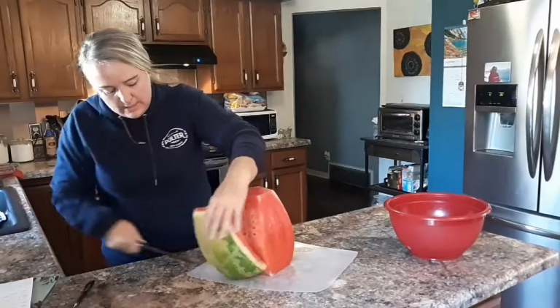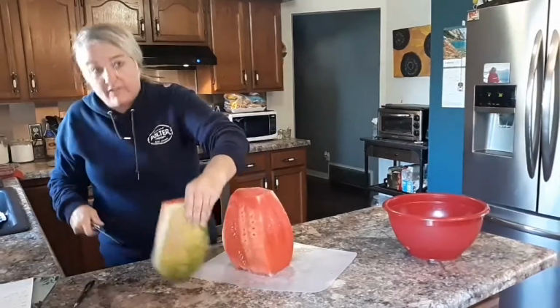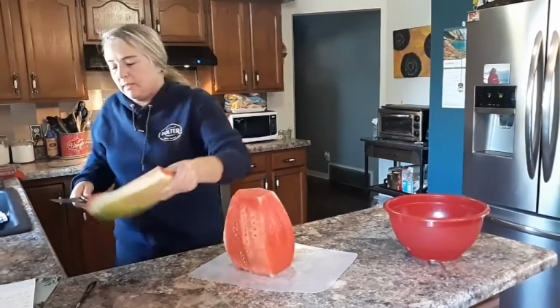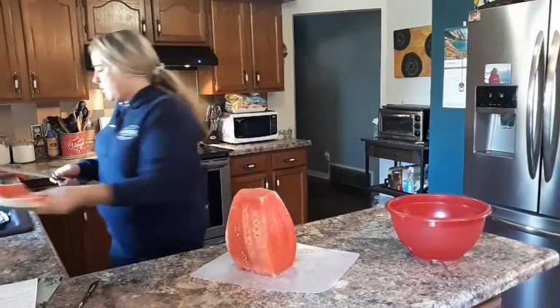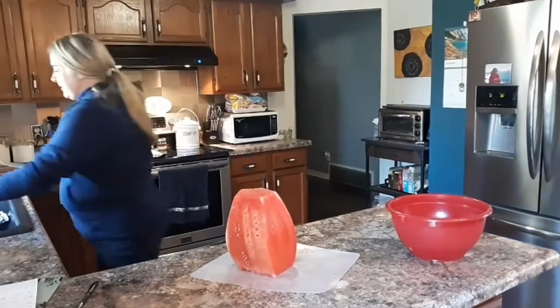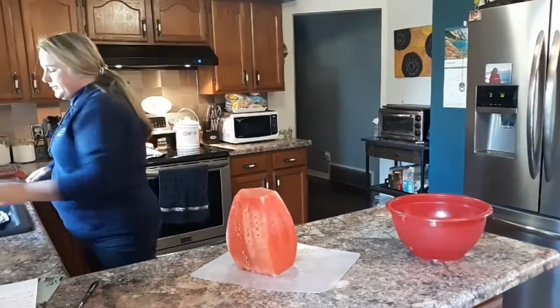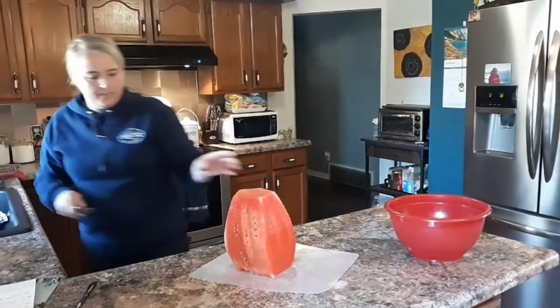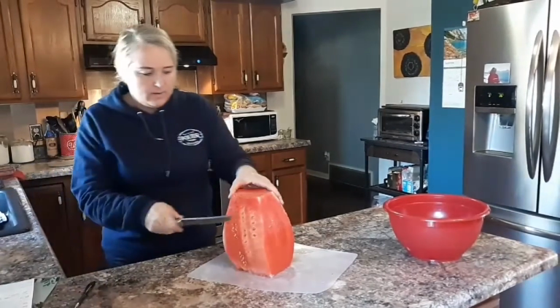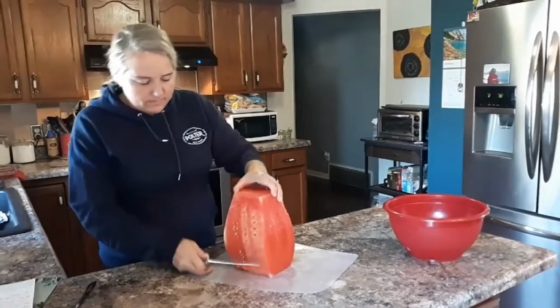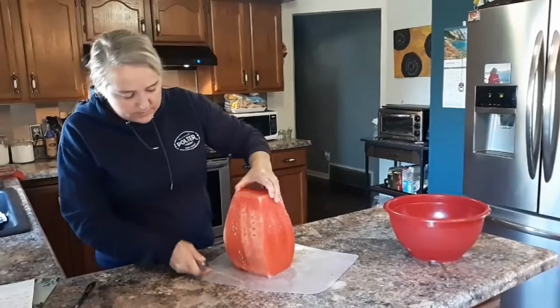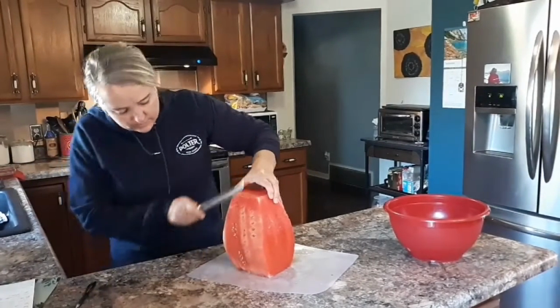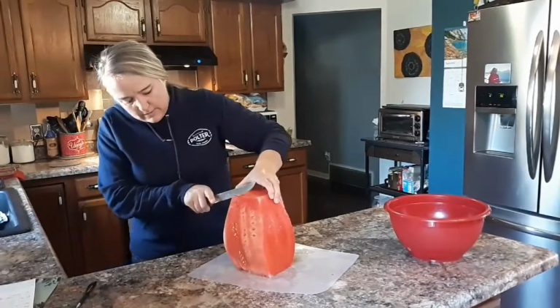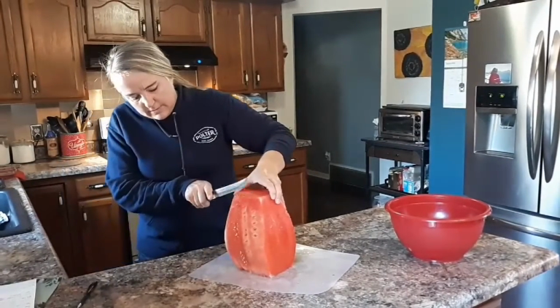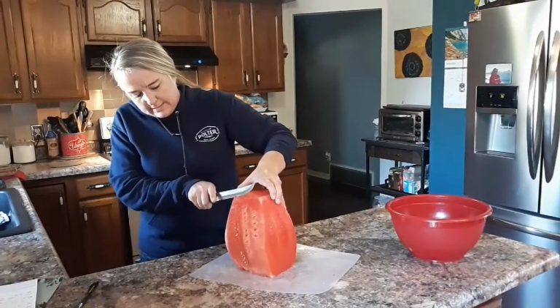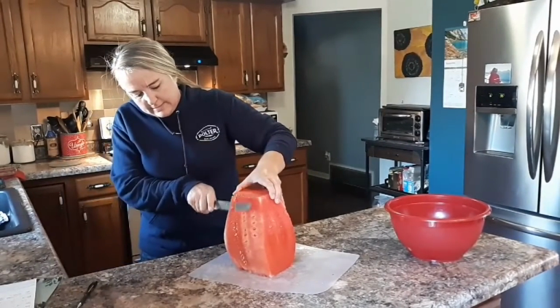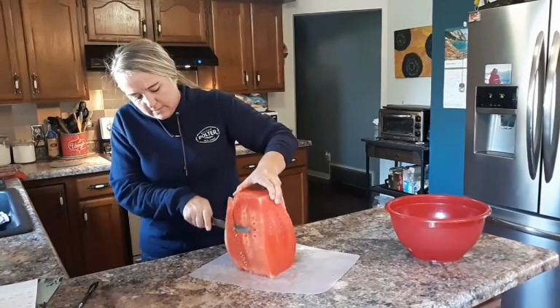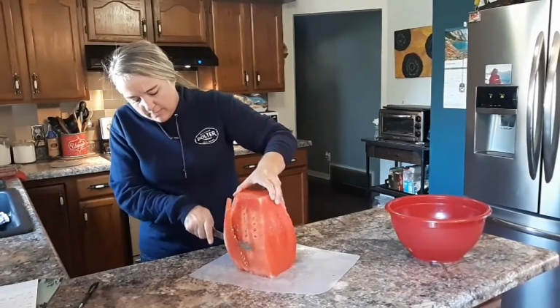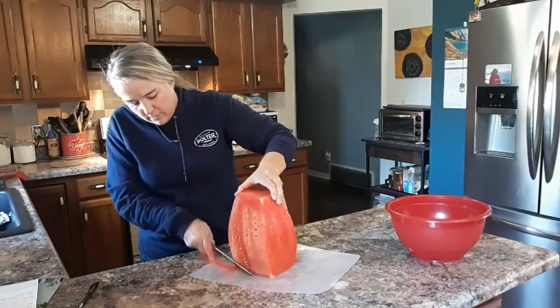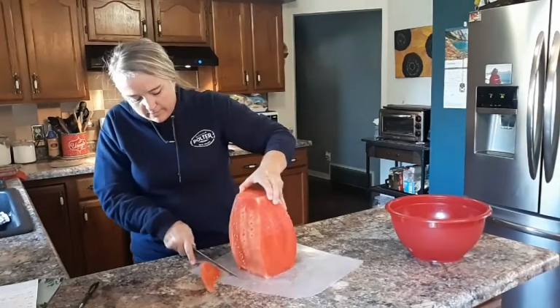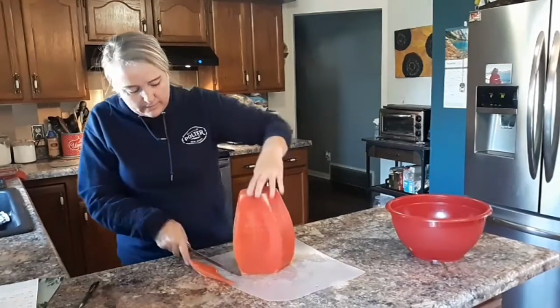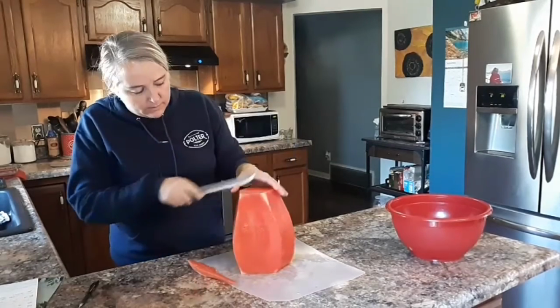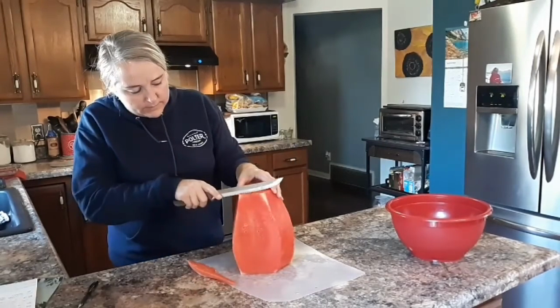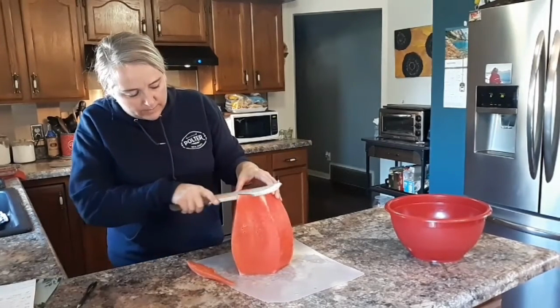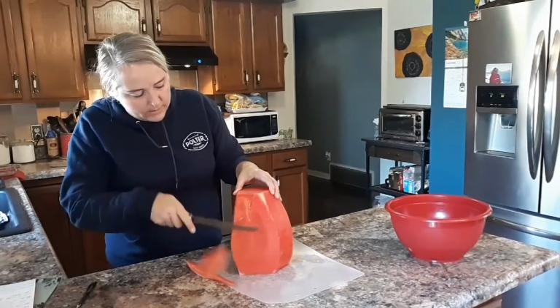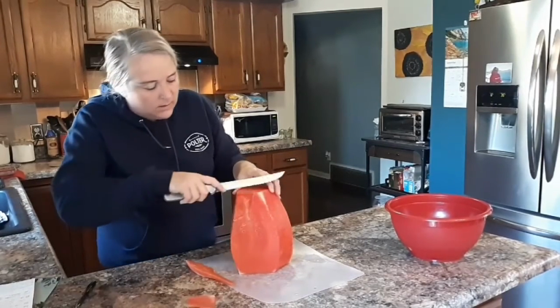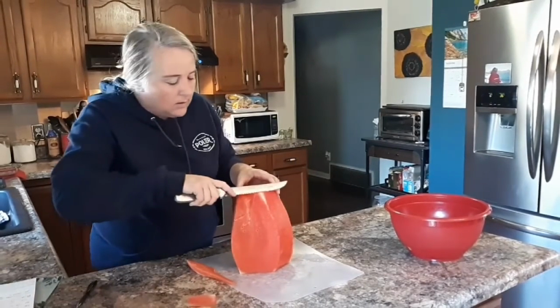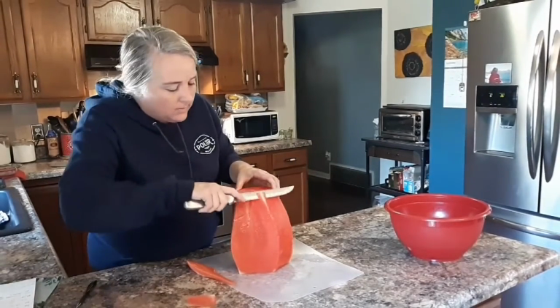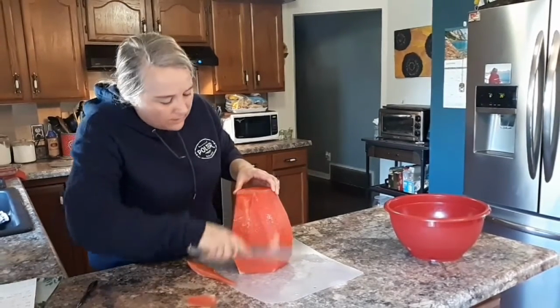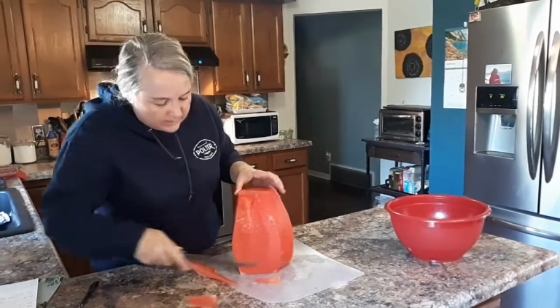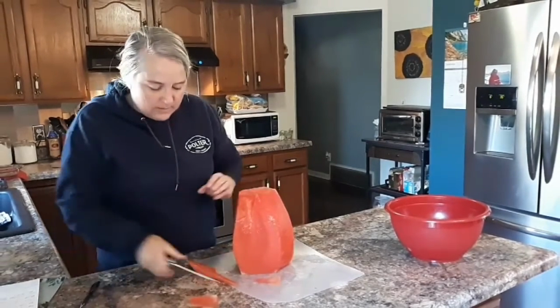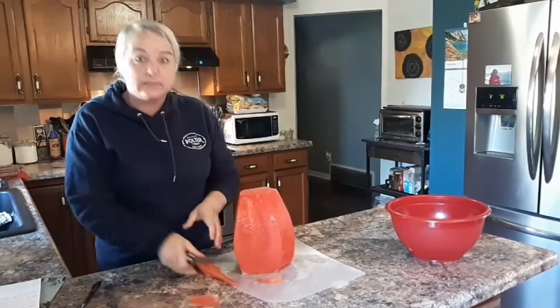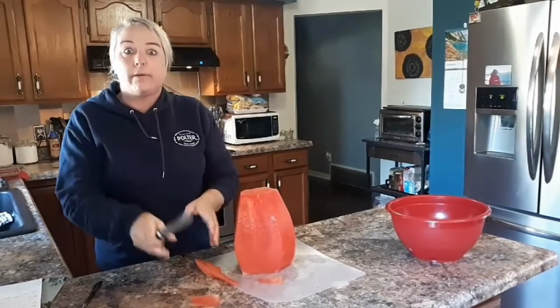My family loves watermelon. My husband's a mailman, so on hot days he likes to come home and have watermelon. My granddaughter loves the watermelon, my grandson too — who doesn't like watermelon?